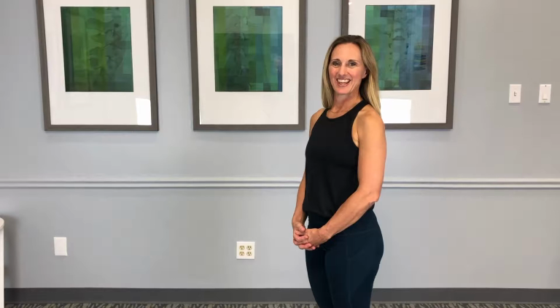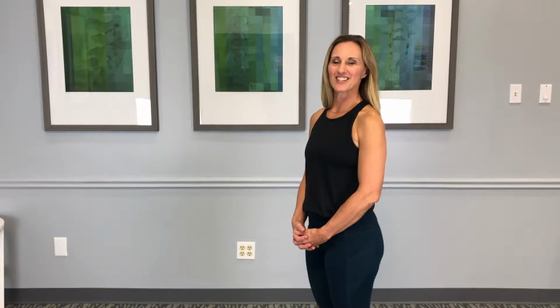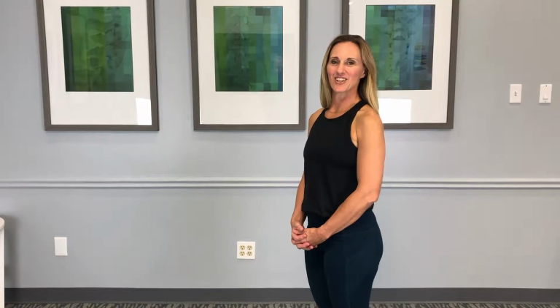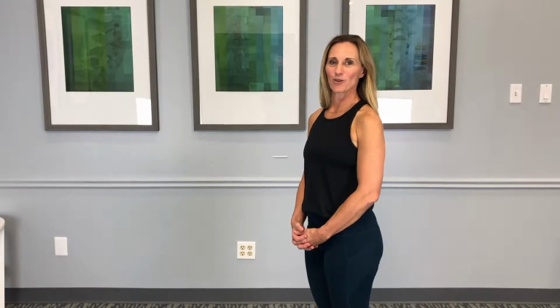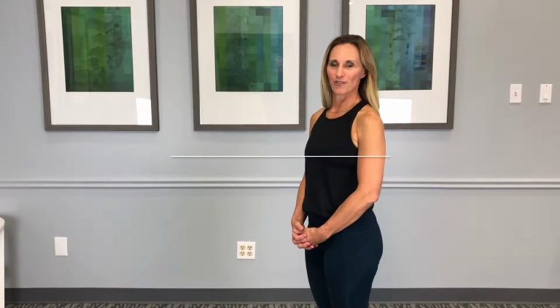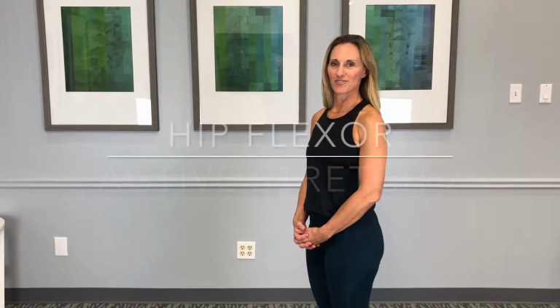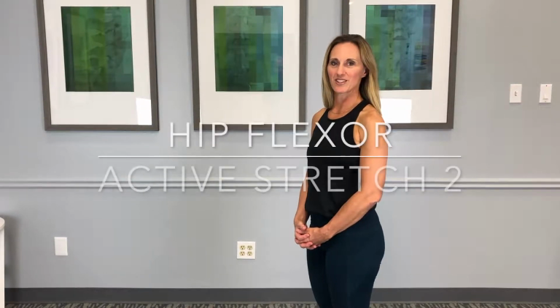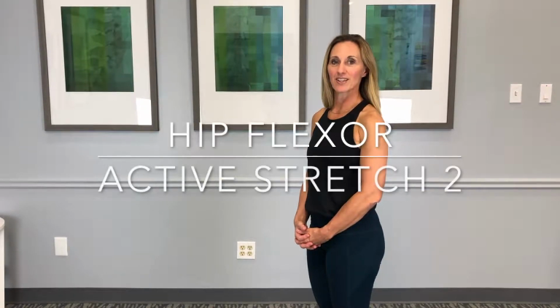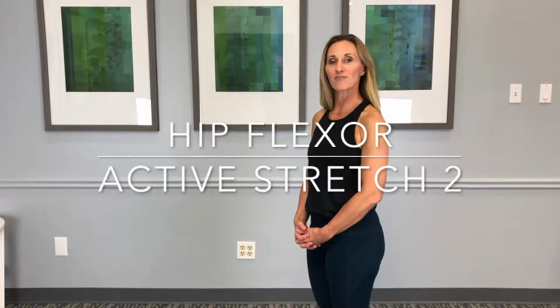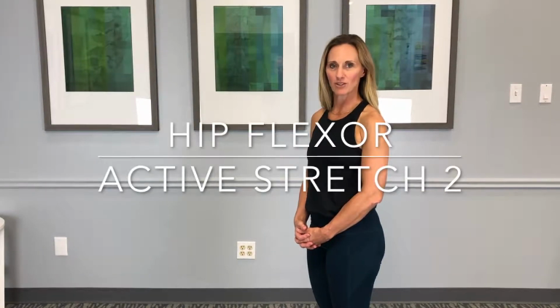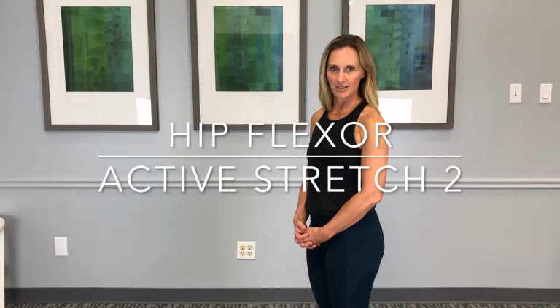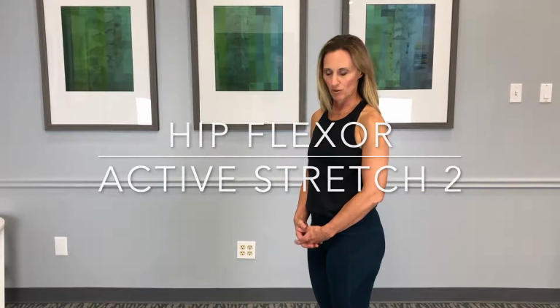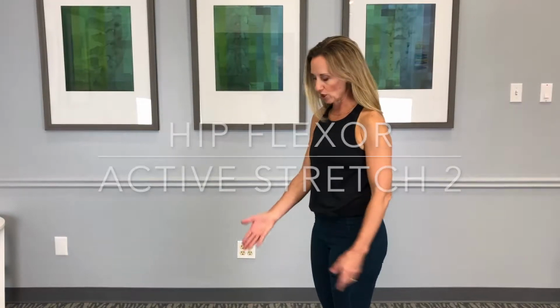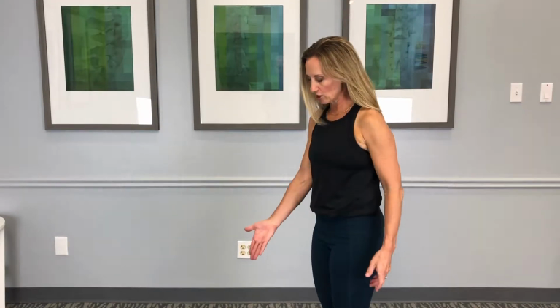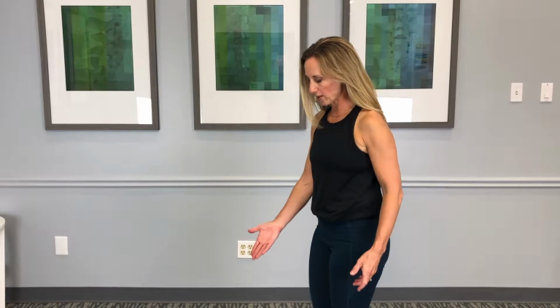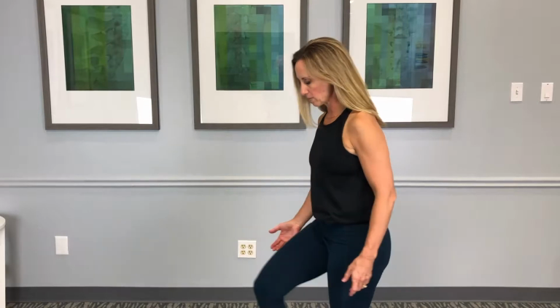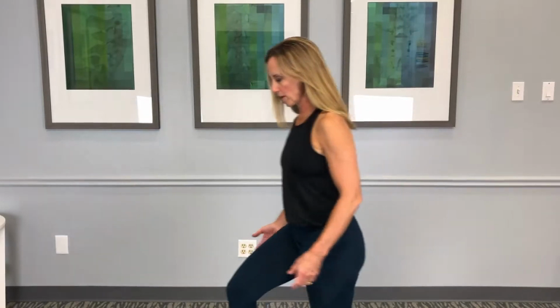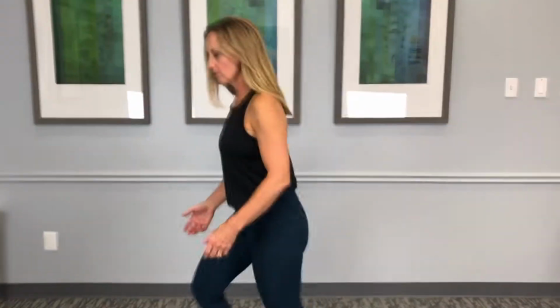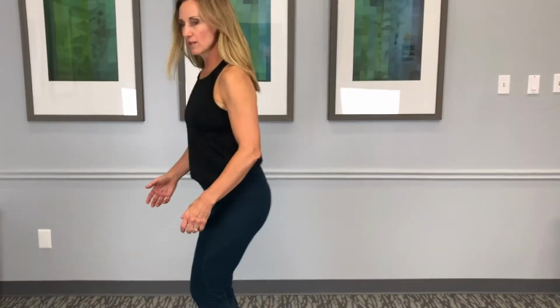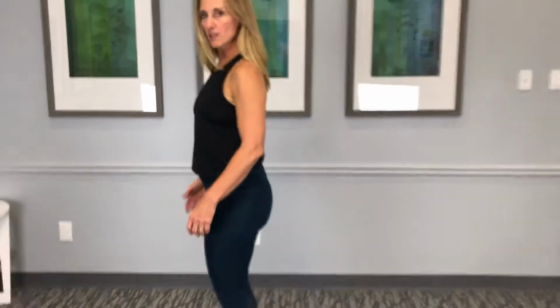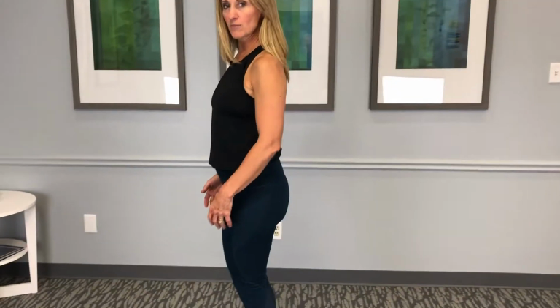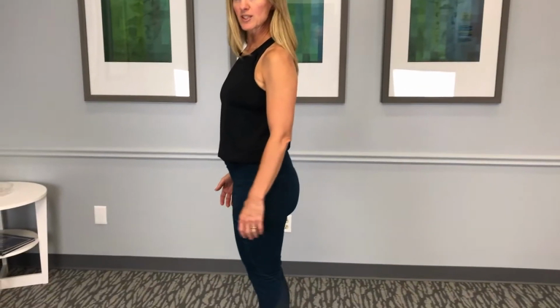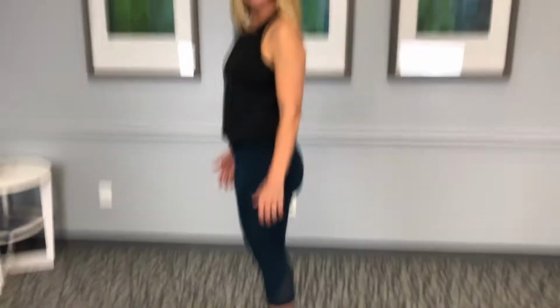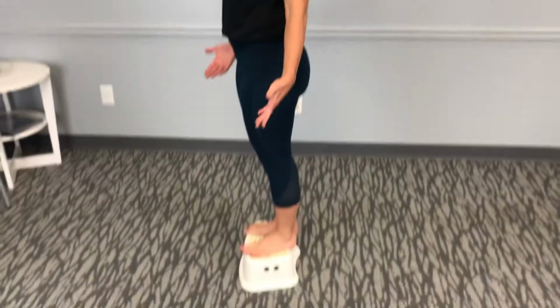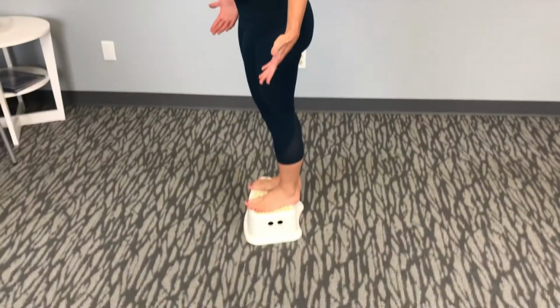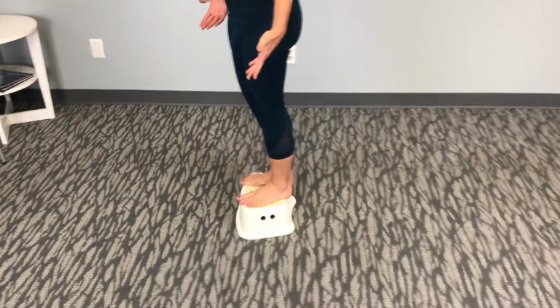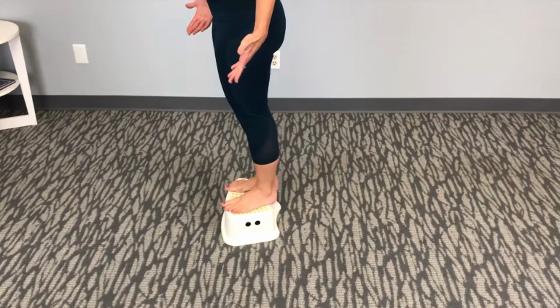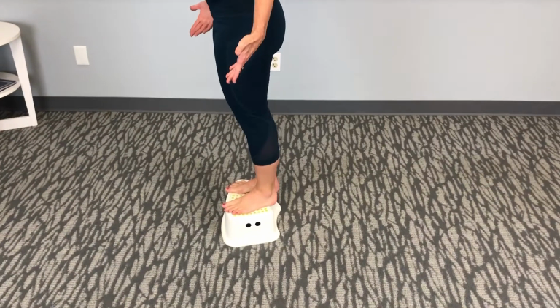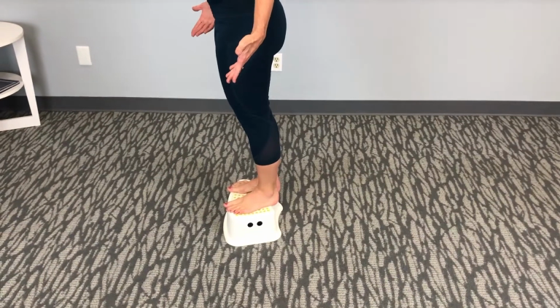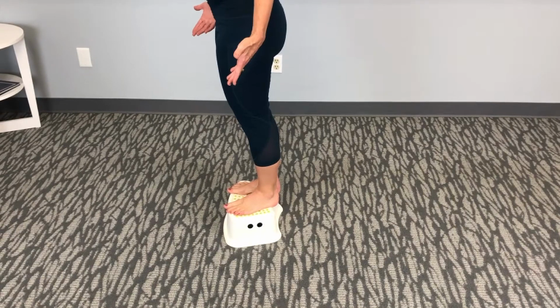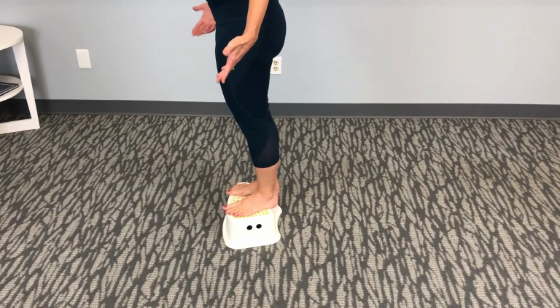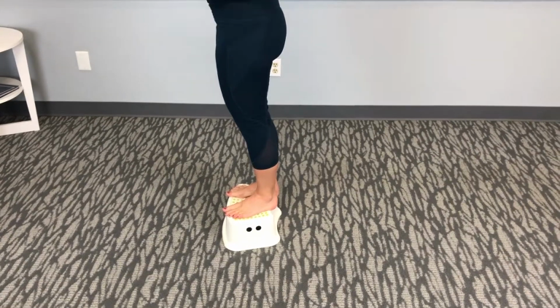This is Dr. Natalie Cordova. This is called the hip flexor active stretch. You want a small box, something that you're comfortable standing on. You can use a stair if that's easy for you to have access to.